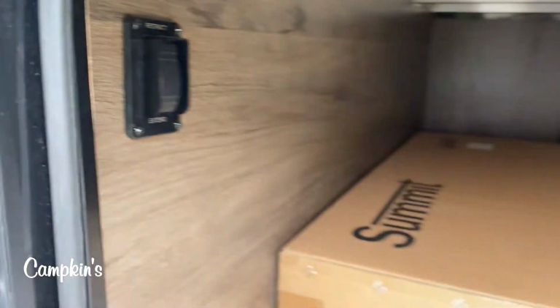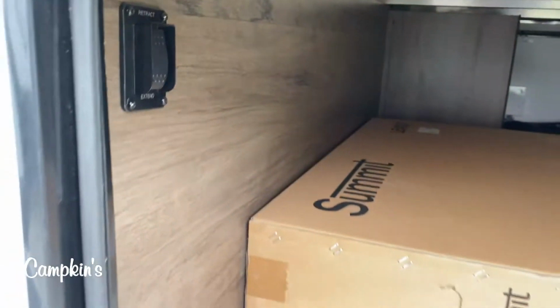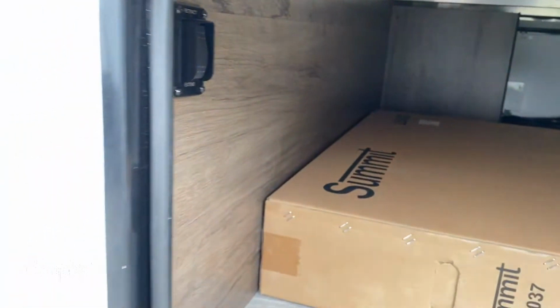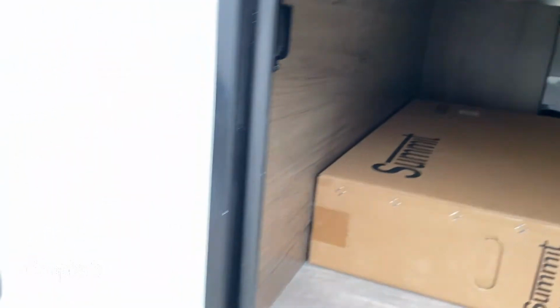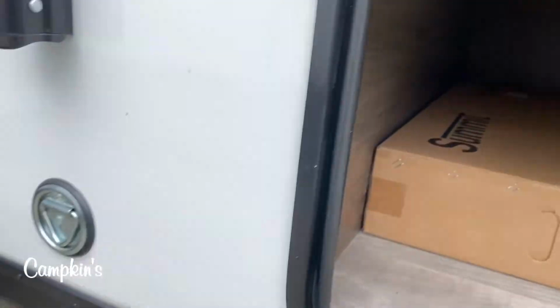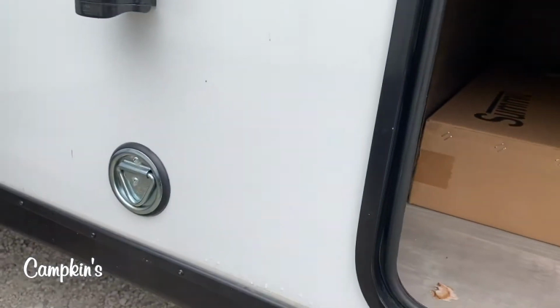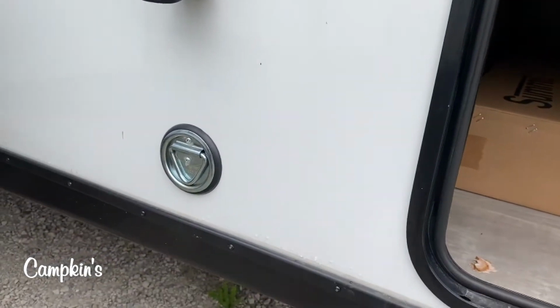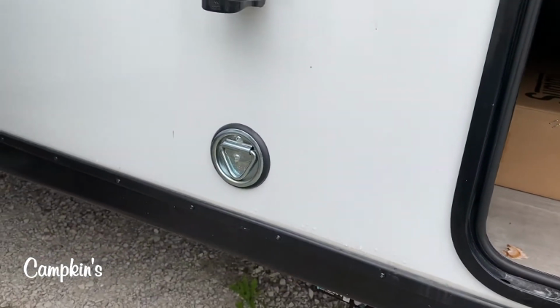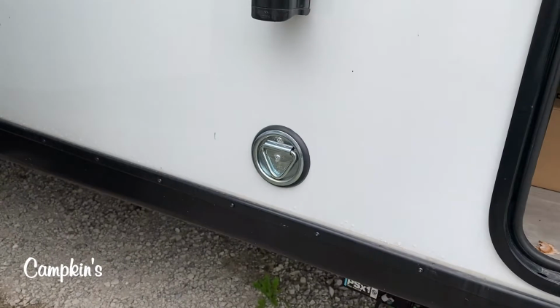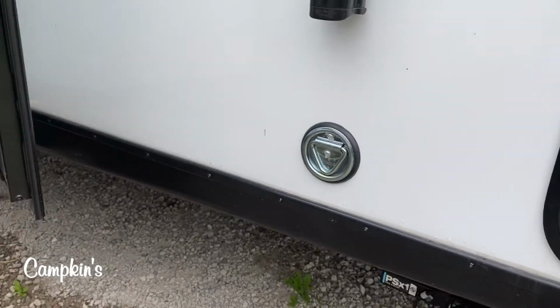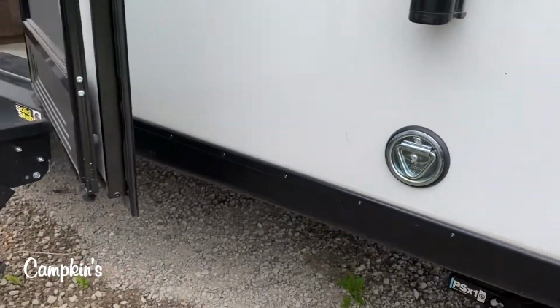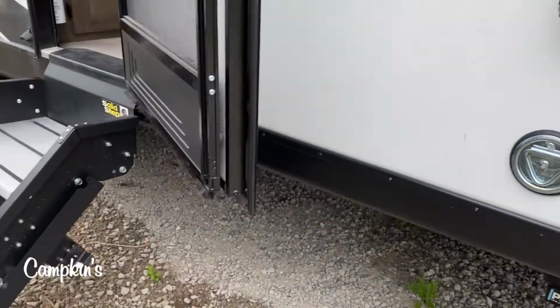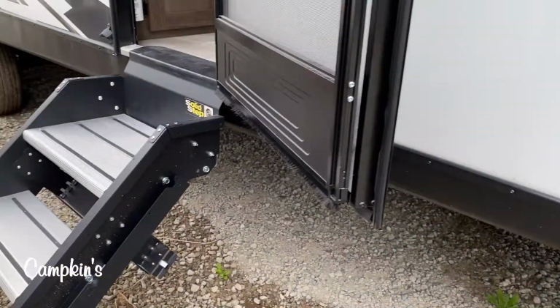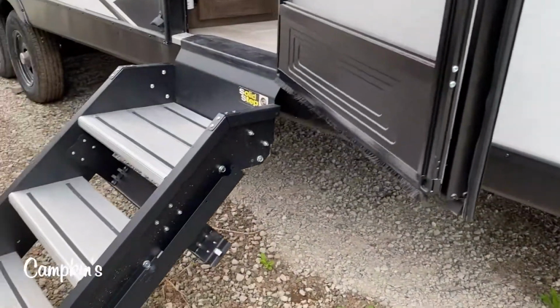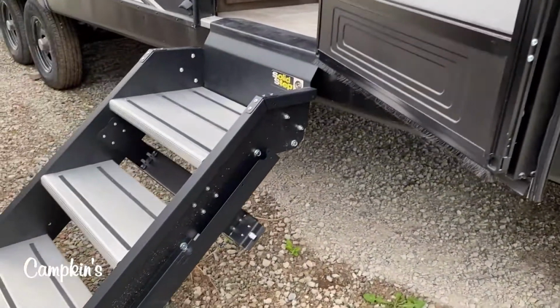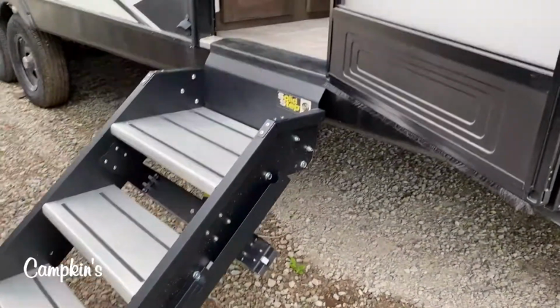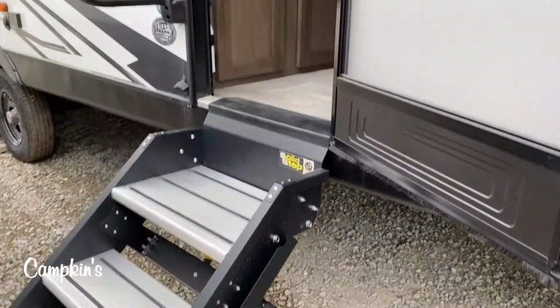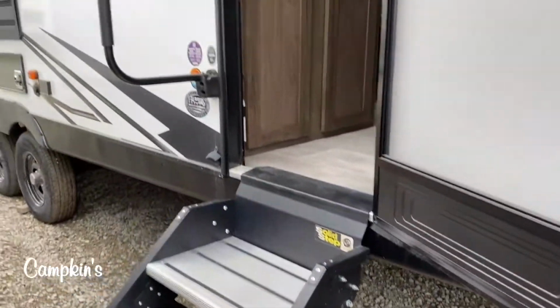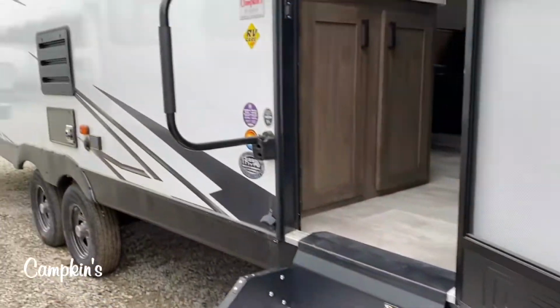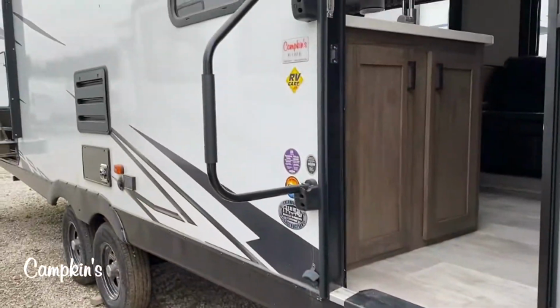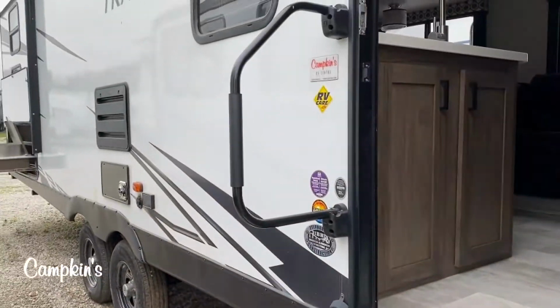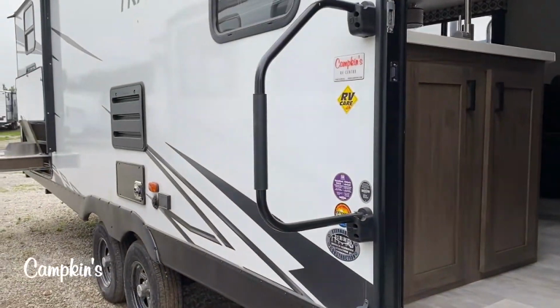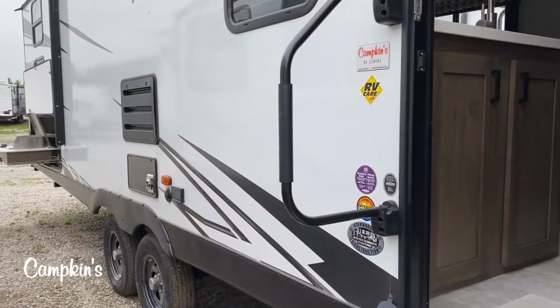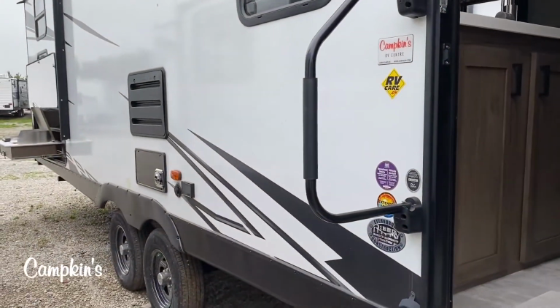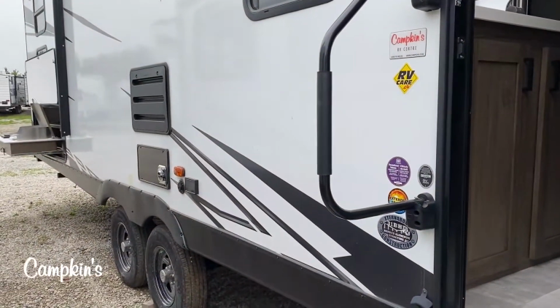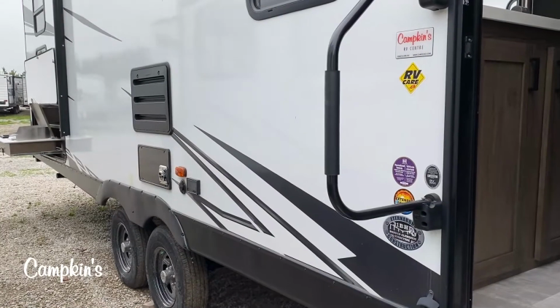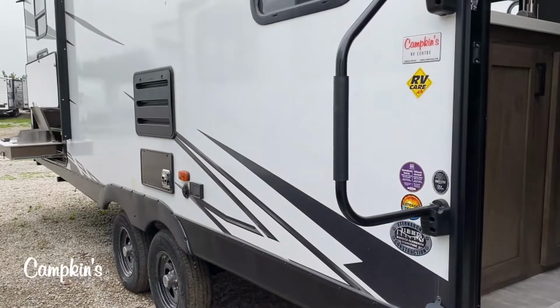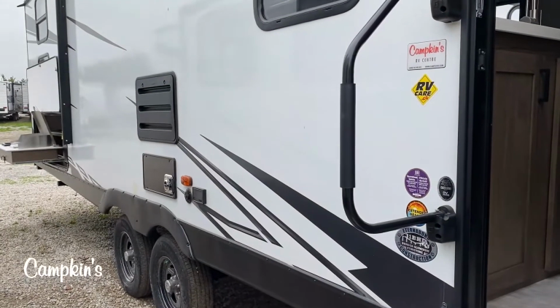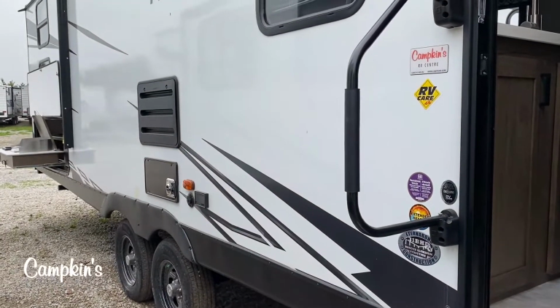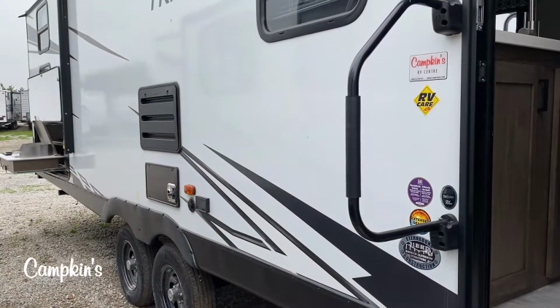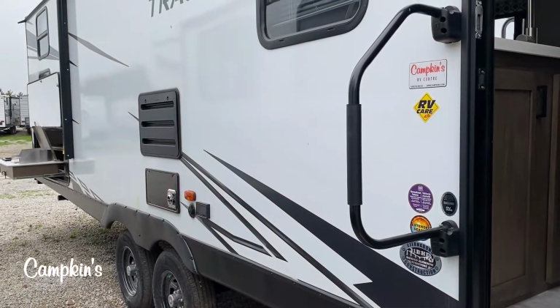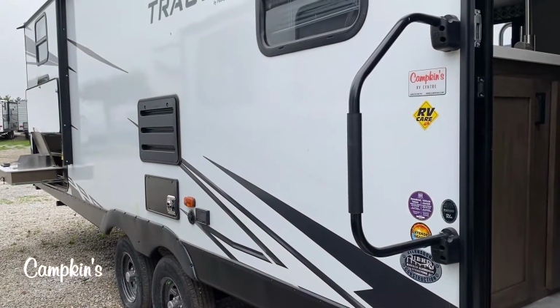It has a dog tie so you can bring the dog with you — just don't forget them when you go. You've also got a tire monitoring system on the trailer that comes with it to let you know if any of your tires are soft while you're pulling it.